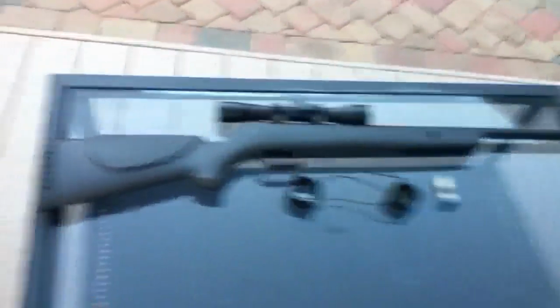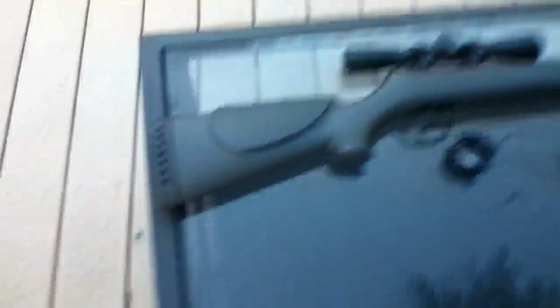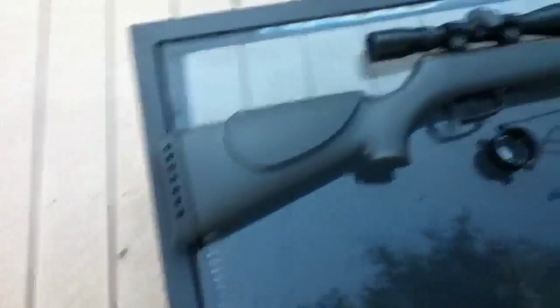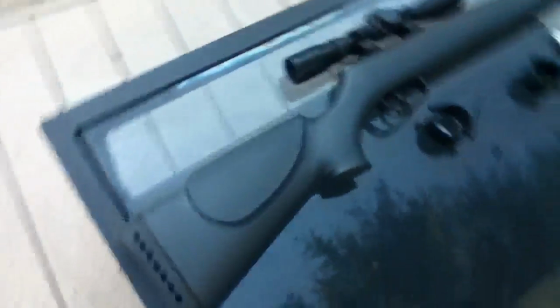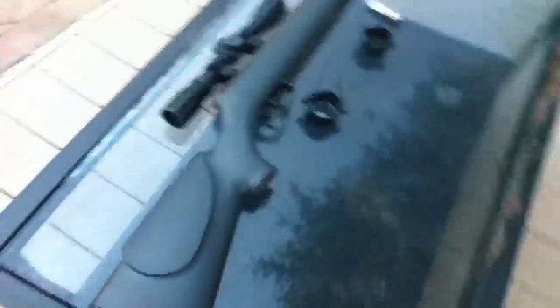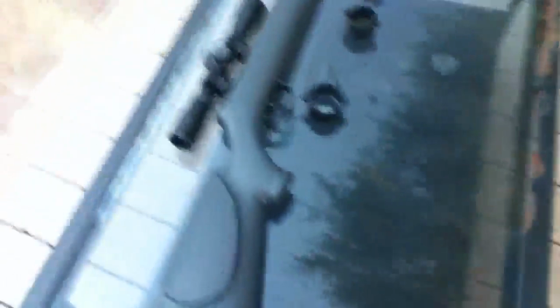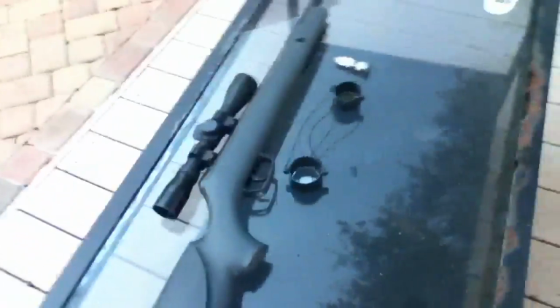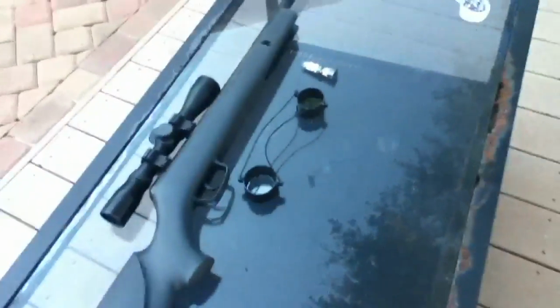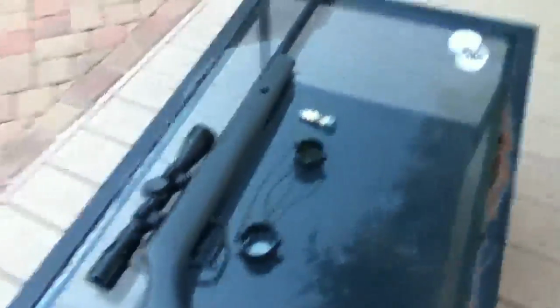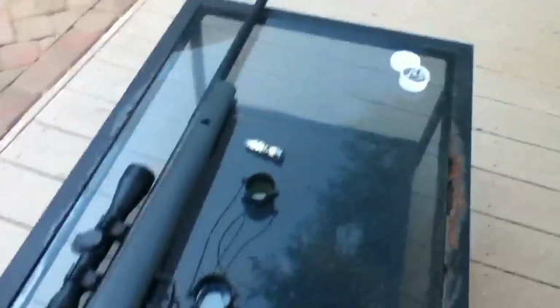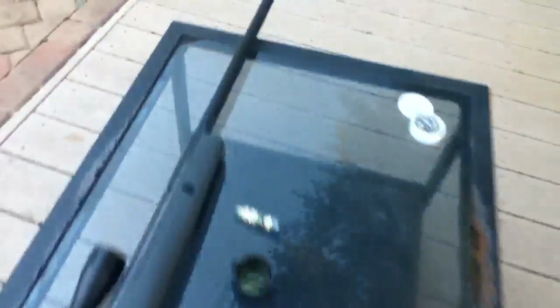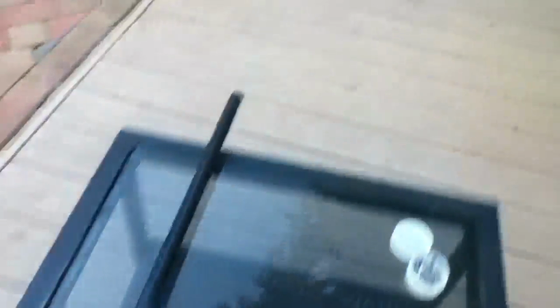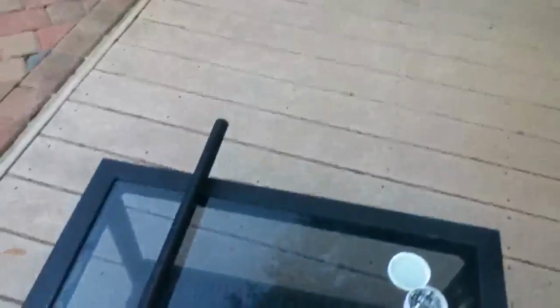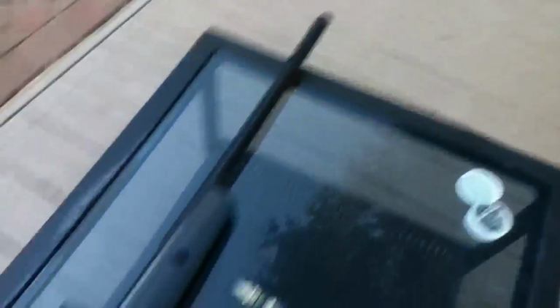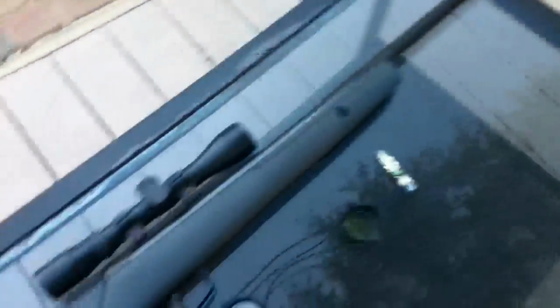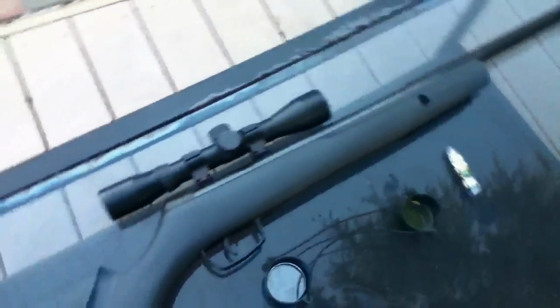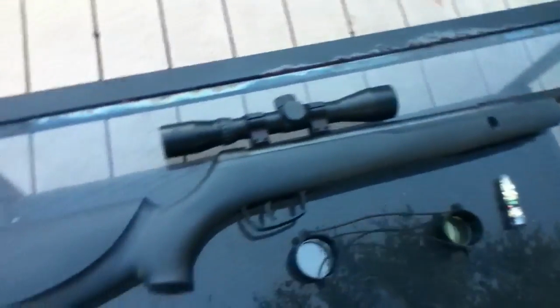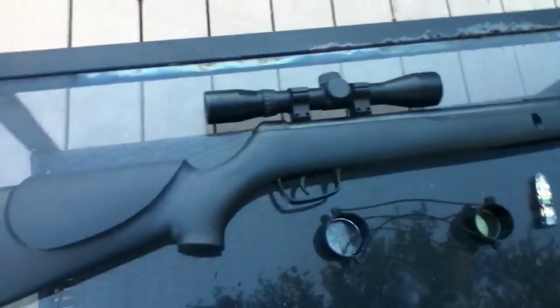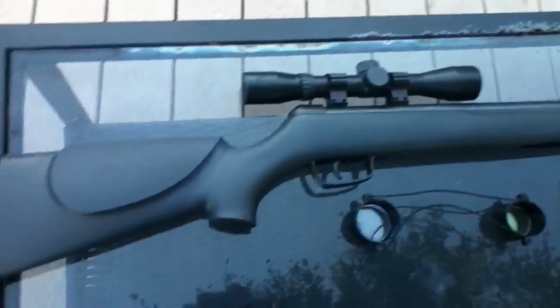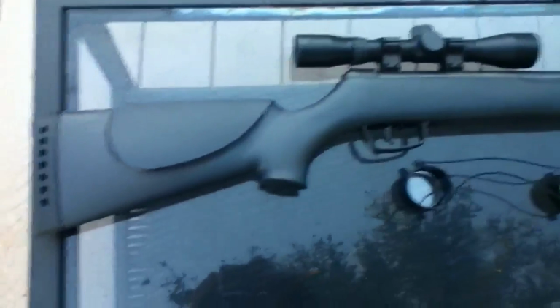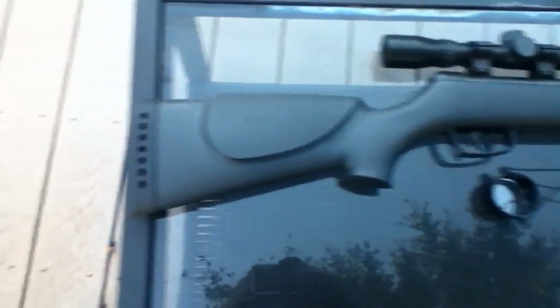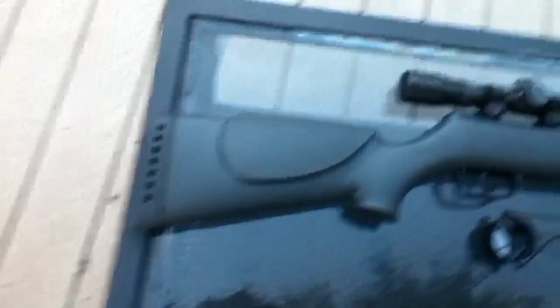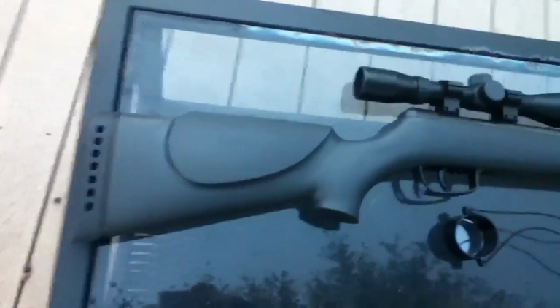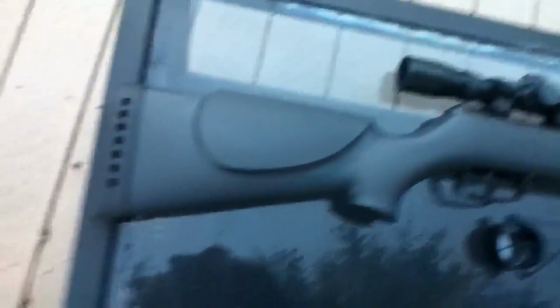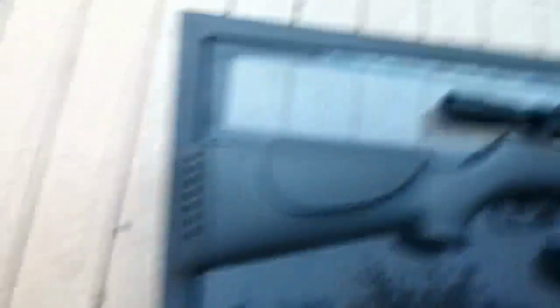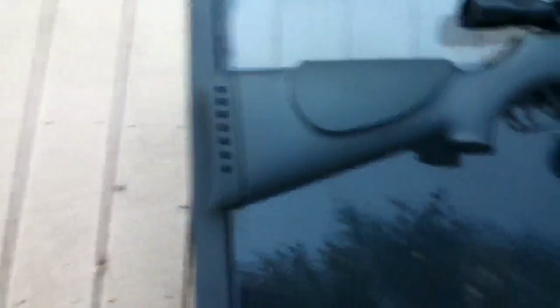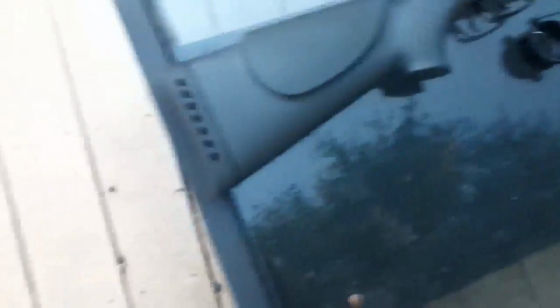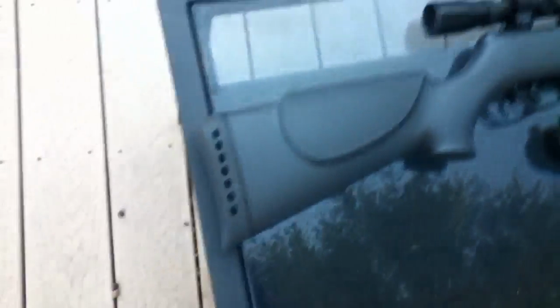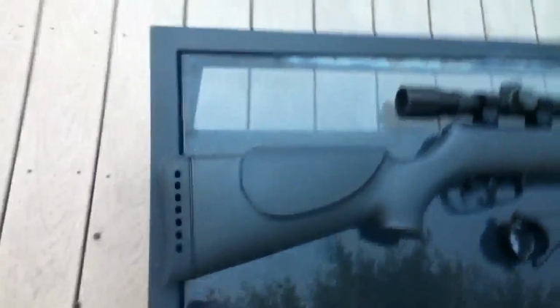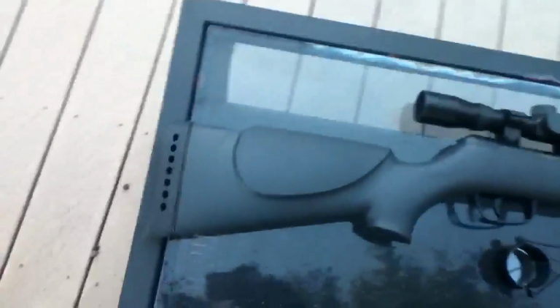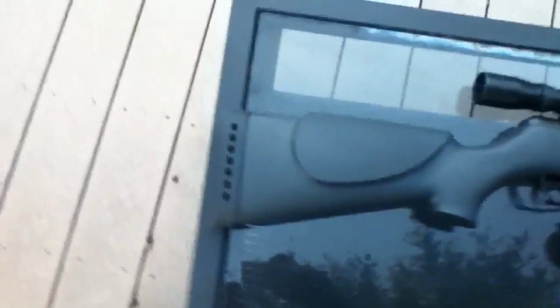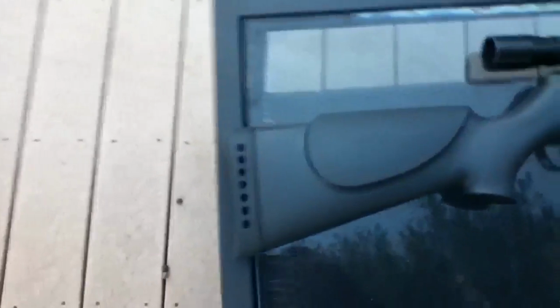Hi everyone, this is my second review of the Gamma Big Cat. This is just a review in the daylight. I'm kind of running out of battery, so this will be a couple minutes. I'm gonna give you a quick overview of the gun.